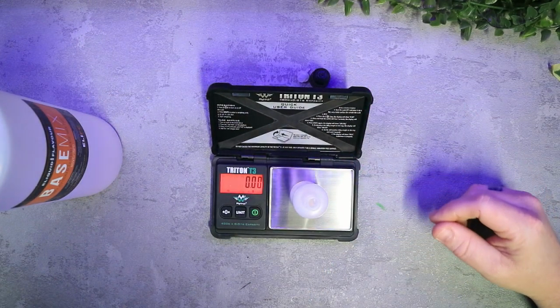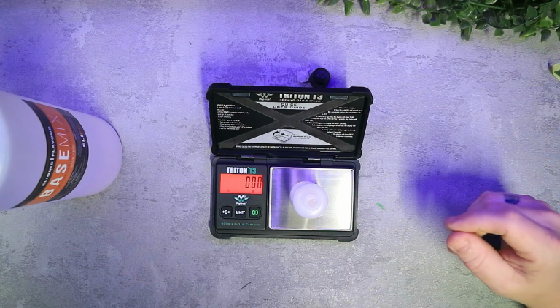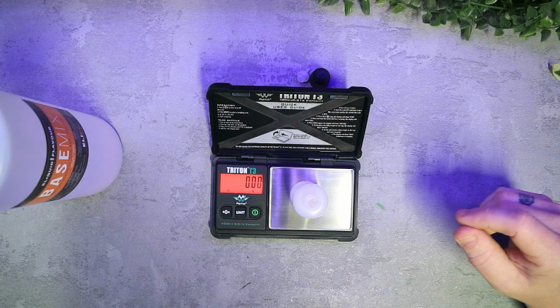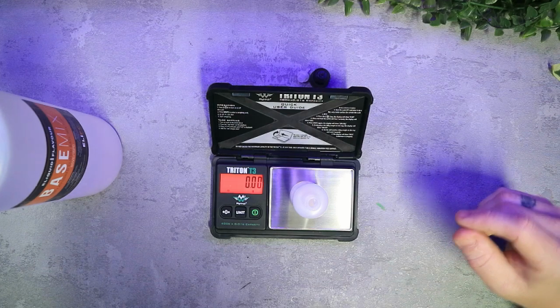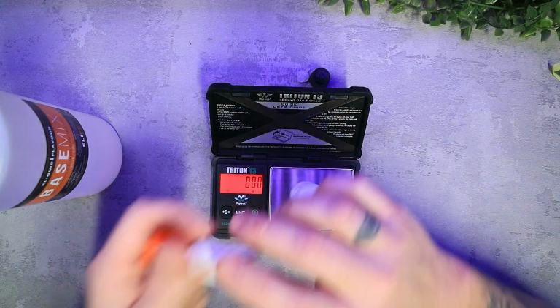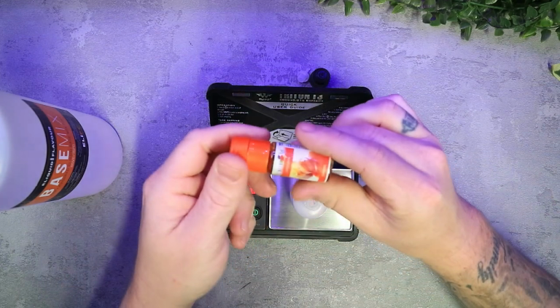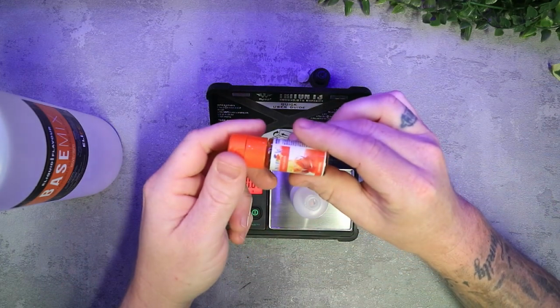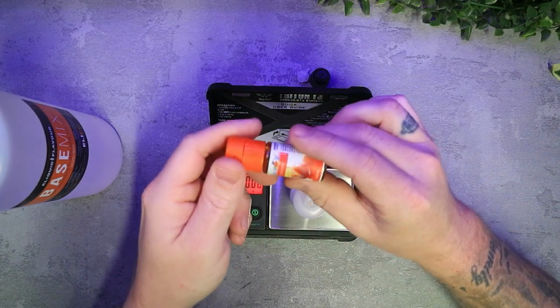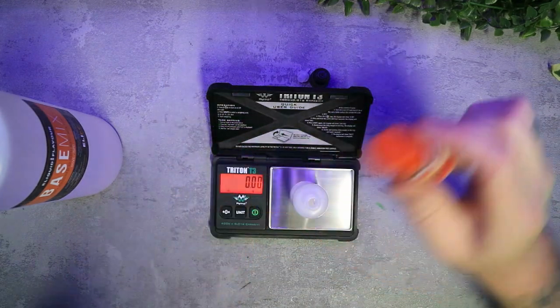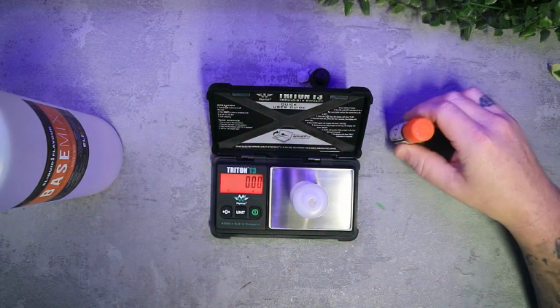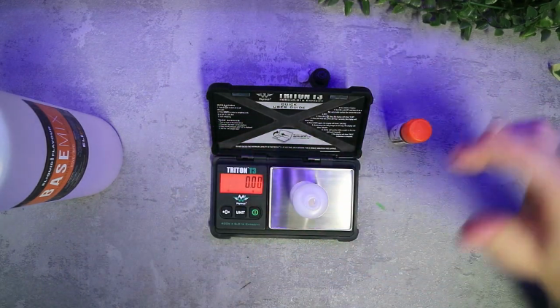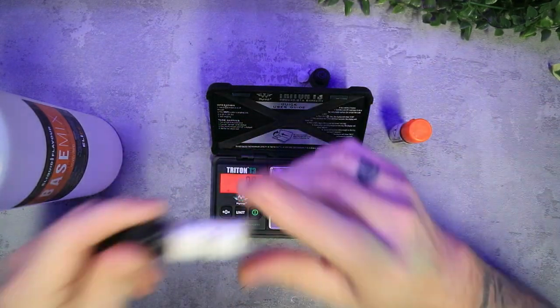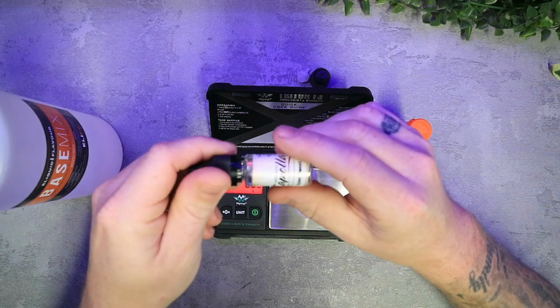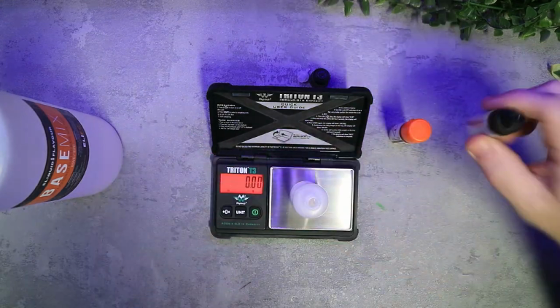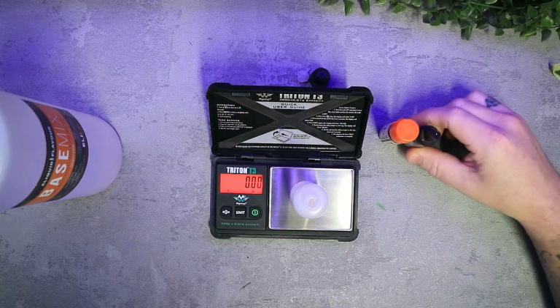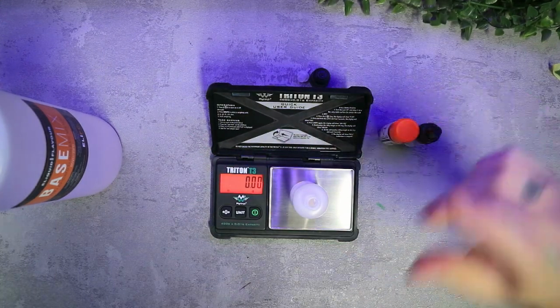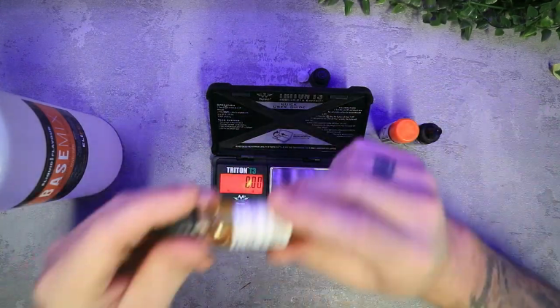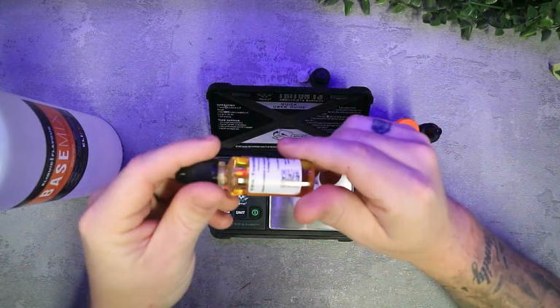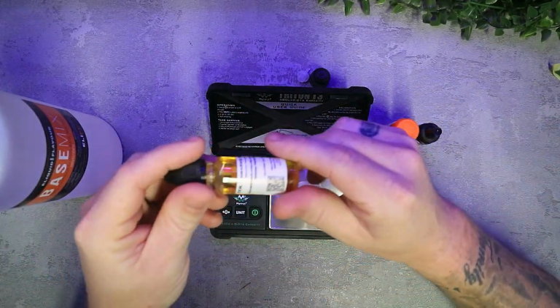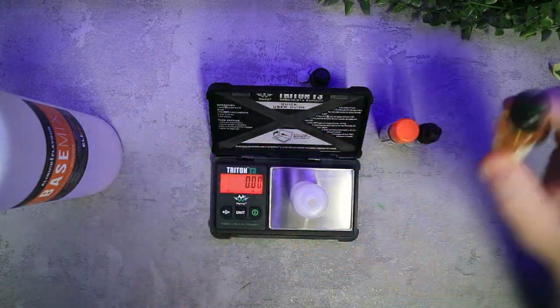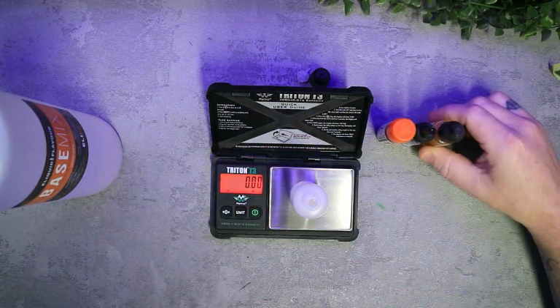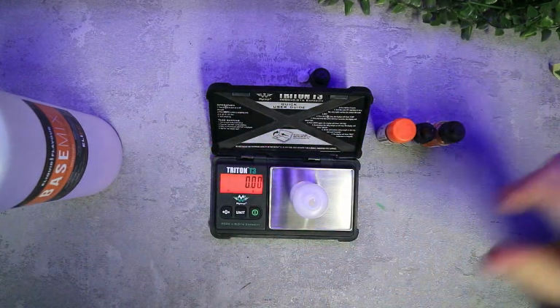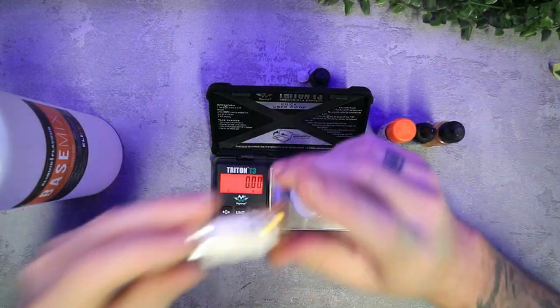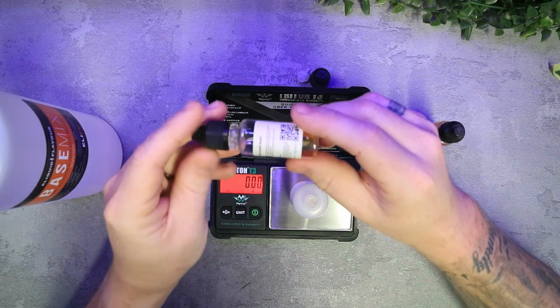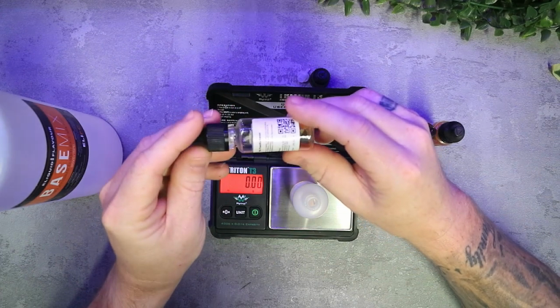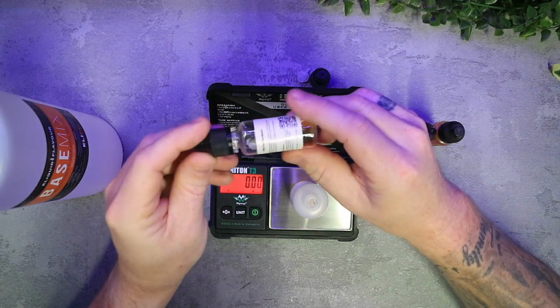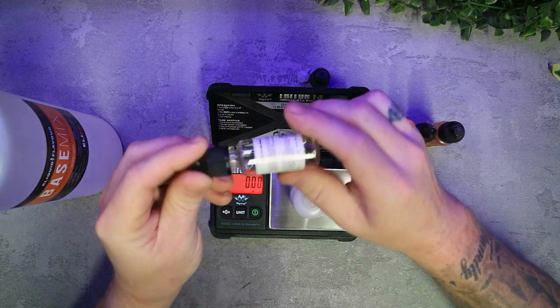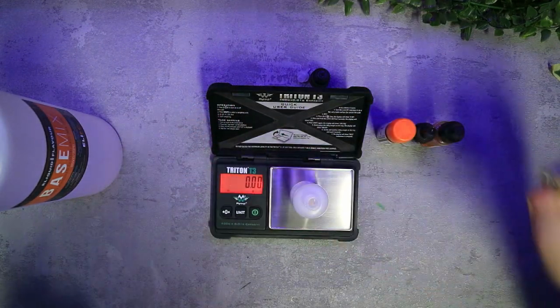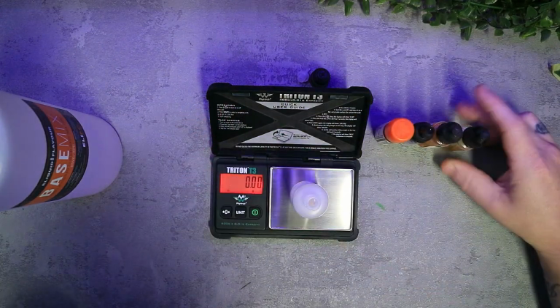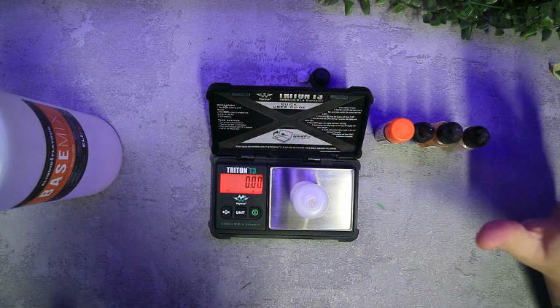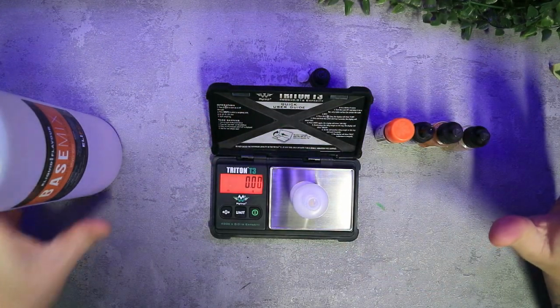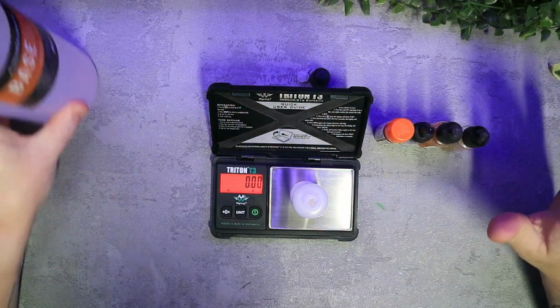You don't need many flavours for this recipe. You're going to need Caramel from FA, Capella Super Sweet, Toasted Marshmallow from TPA, and lastly TPA Vanilla Swirl as well. Yeah, a nice simple recipe.